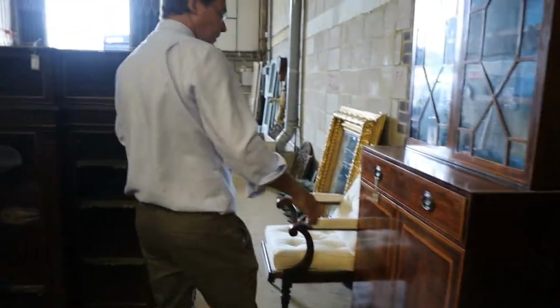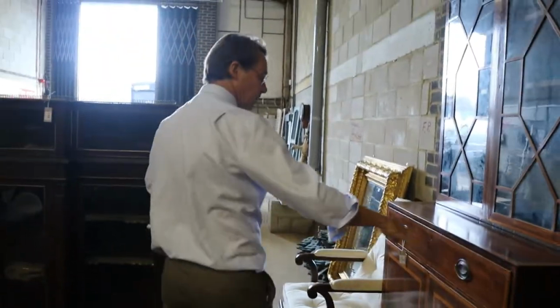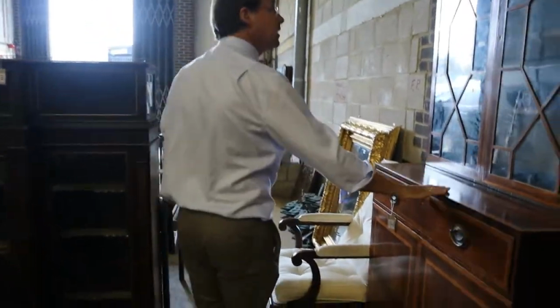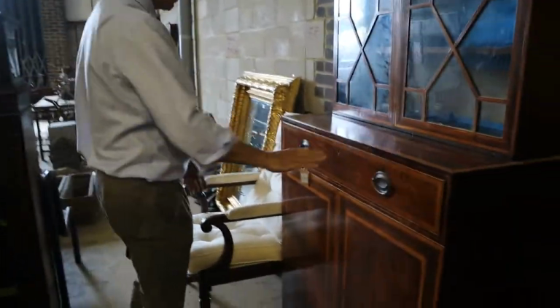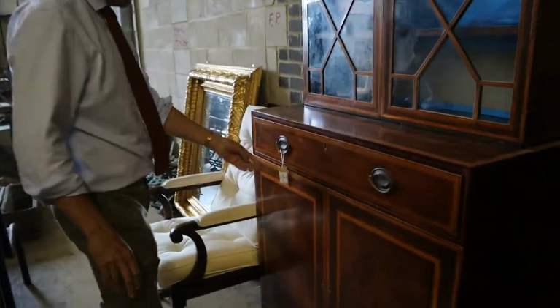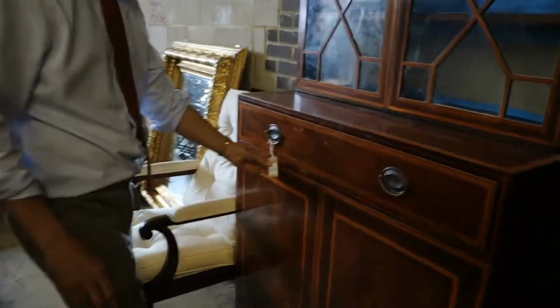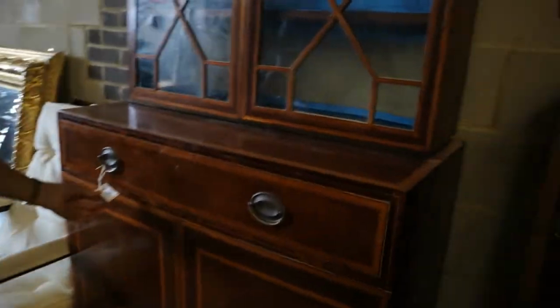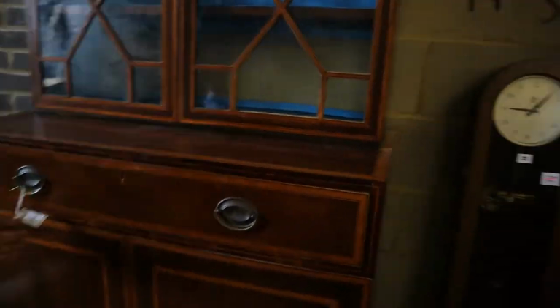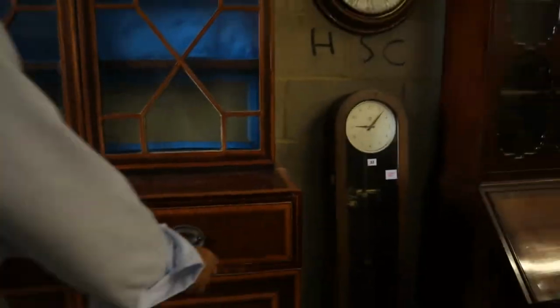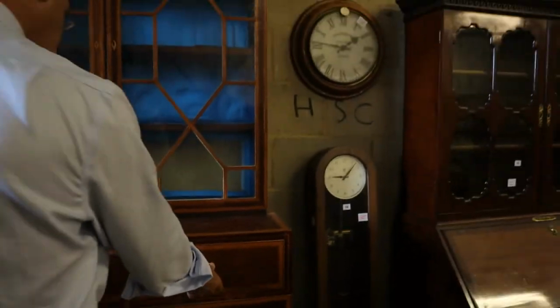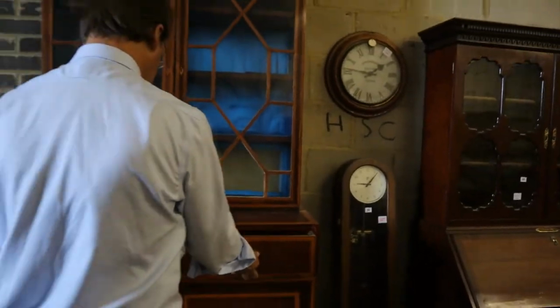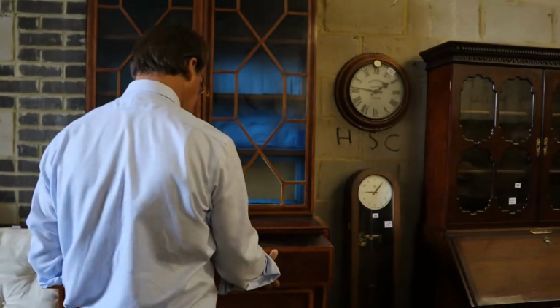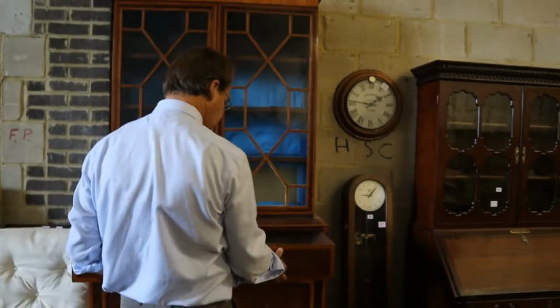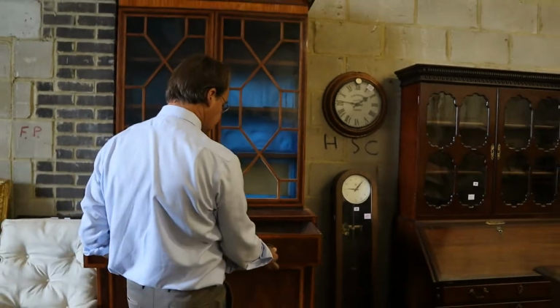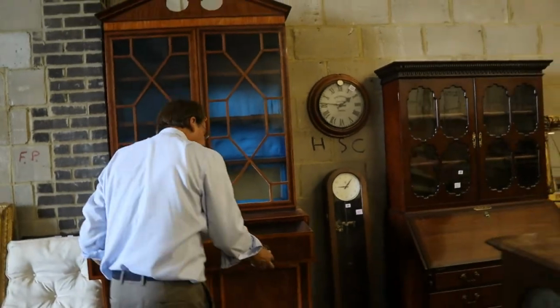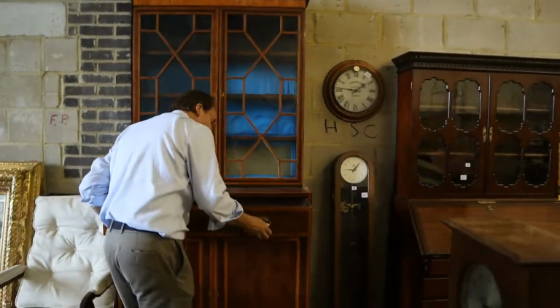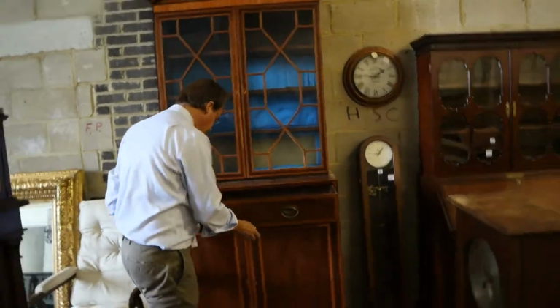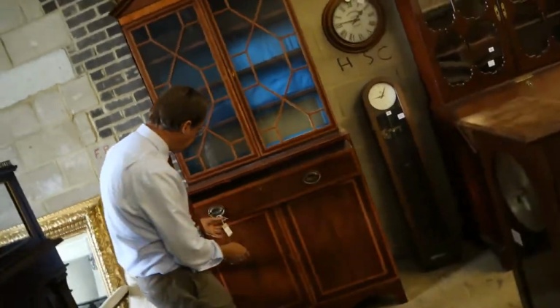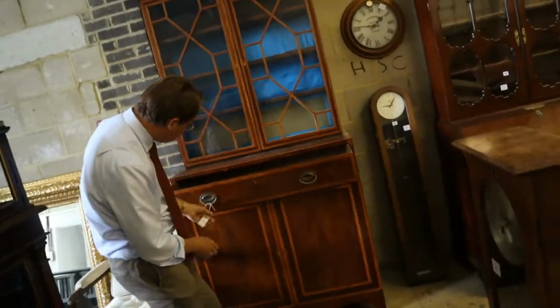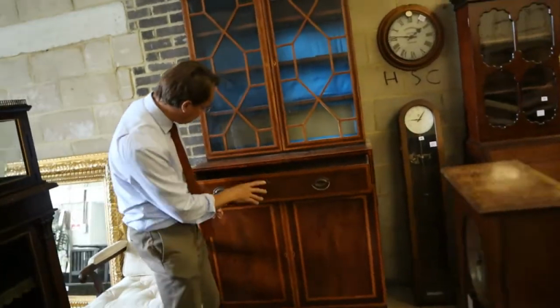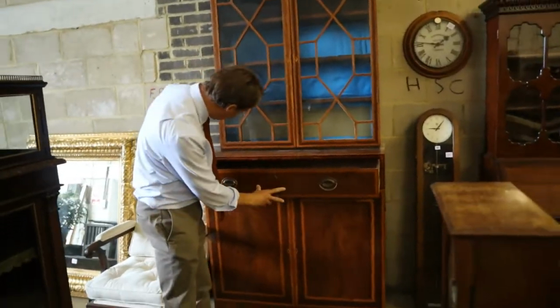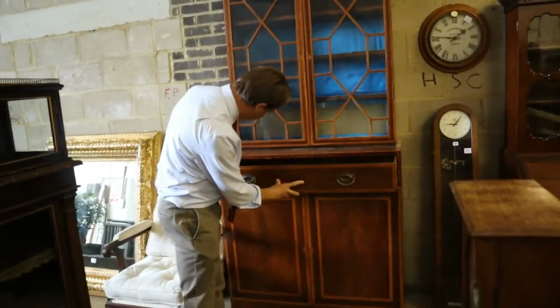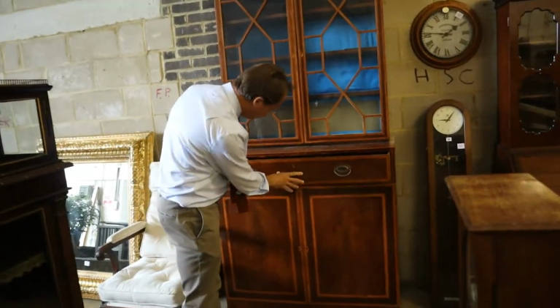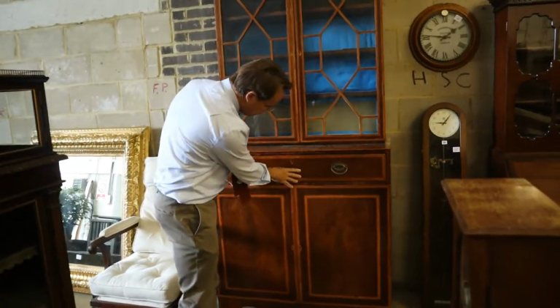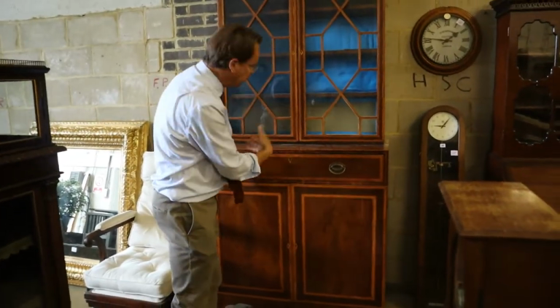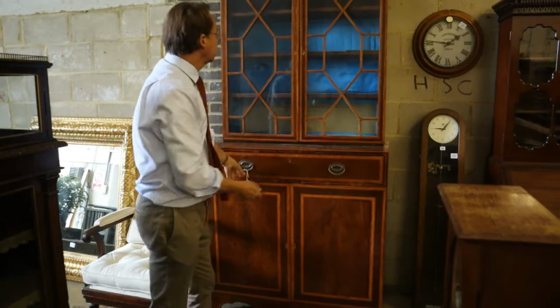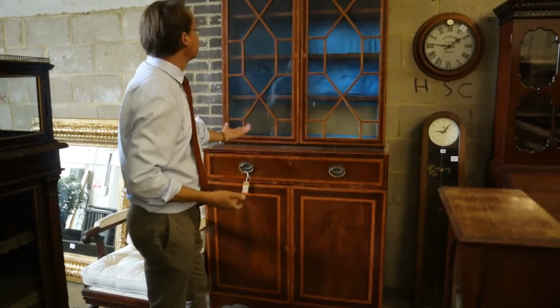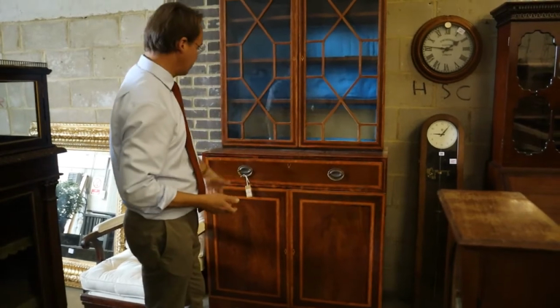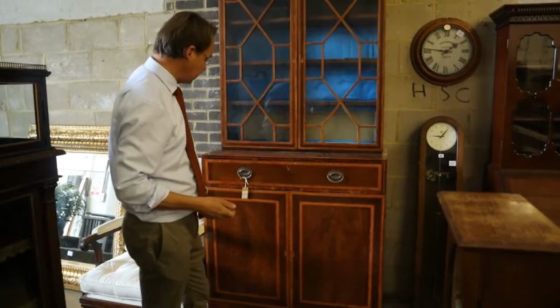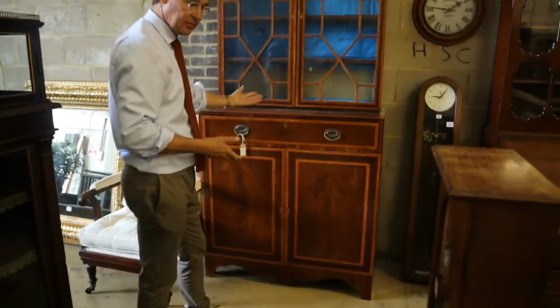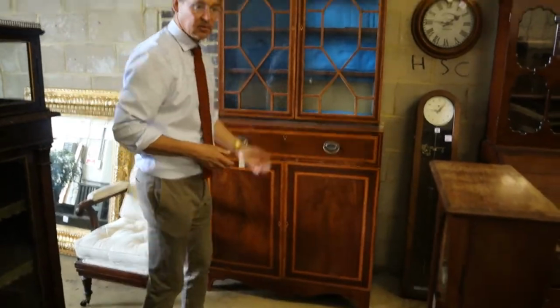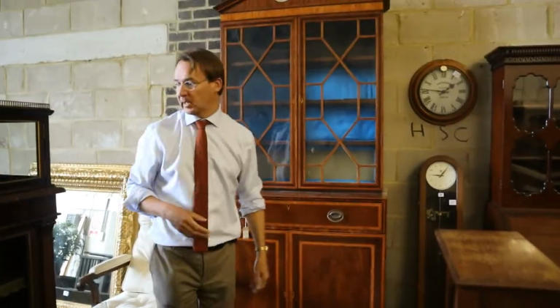And then we have things like this secretaire bookcase, lot 98. It needs — actually it's not a secretaire, that is just a fixed drawer. That's going to be in about £200 to £300 — a lot of furniture for your money.